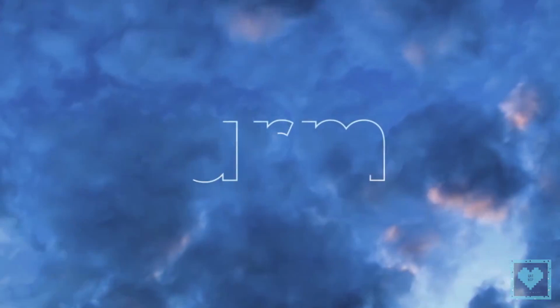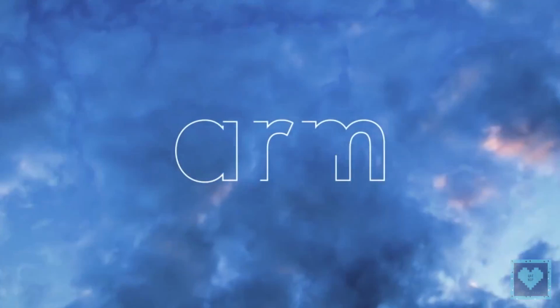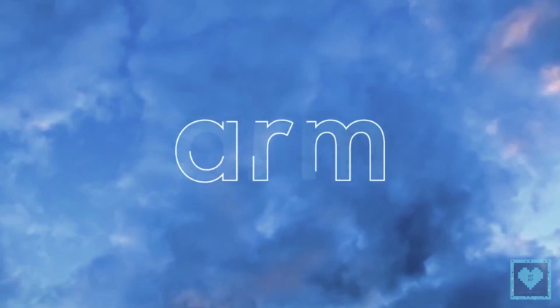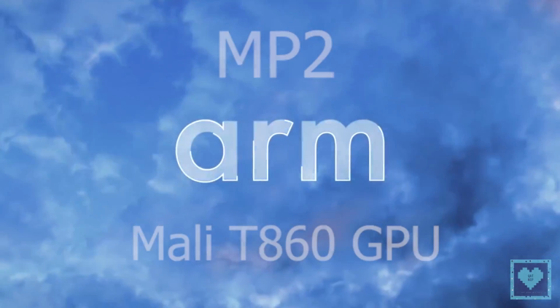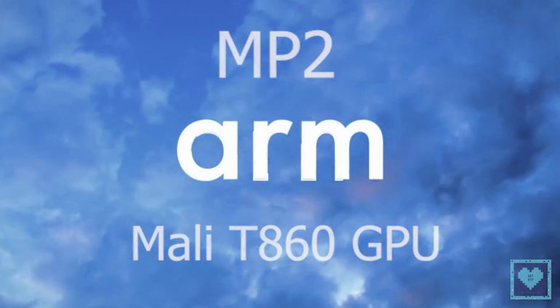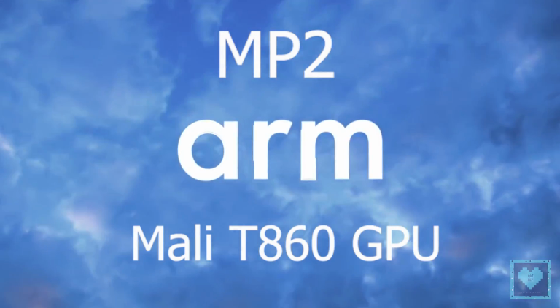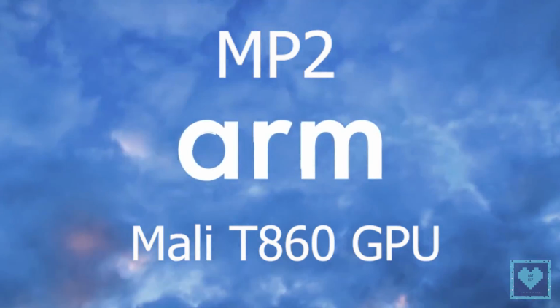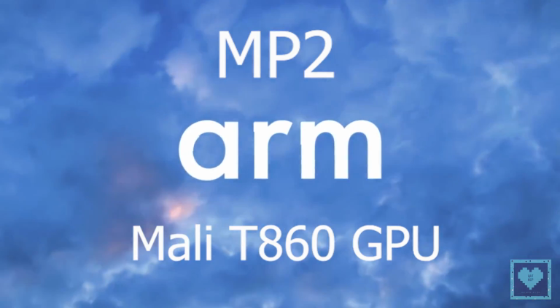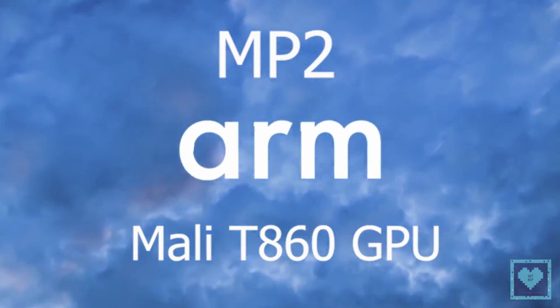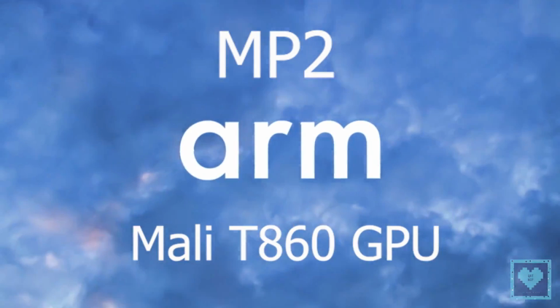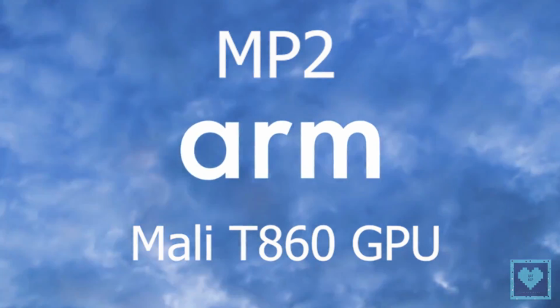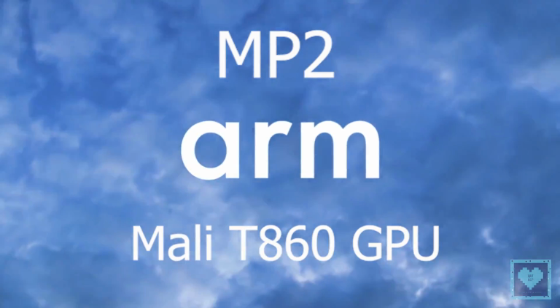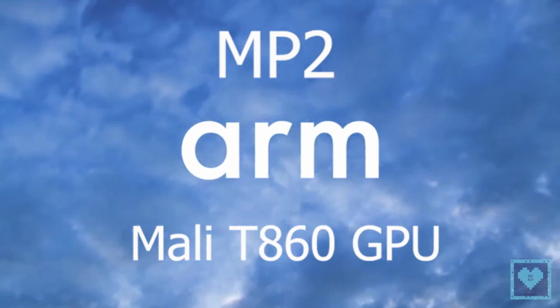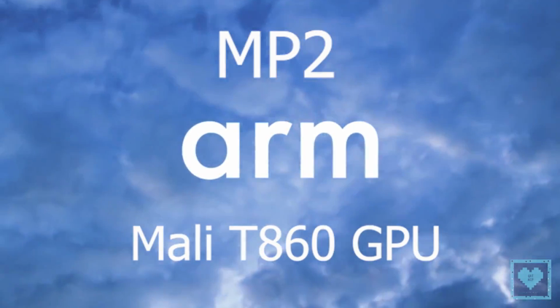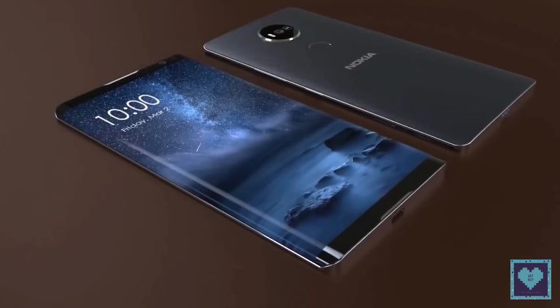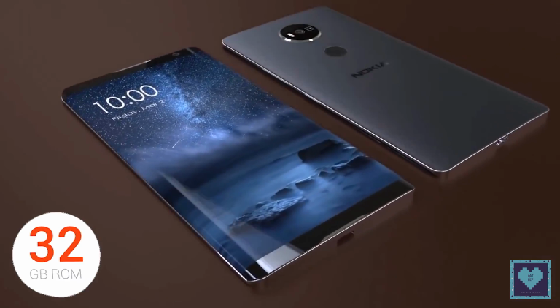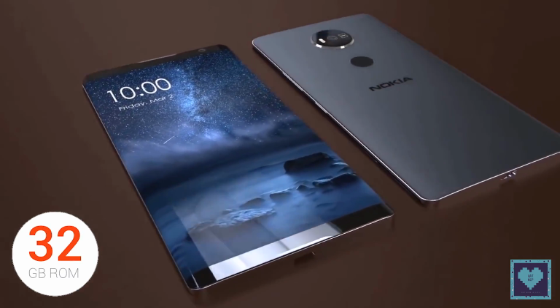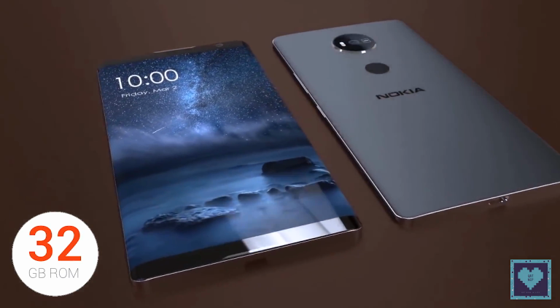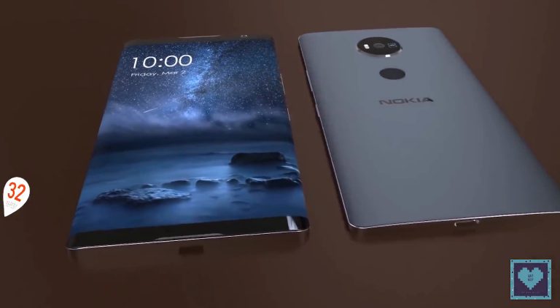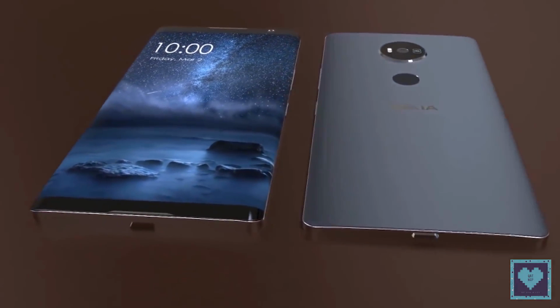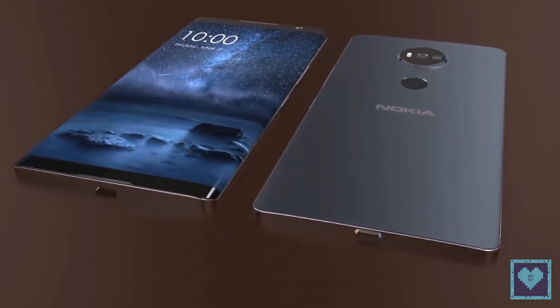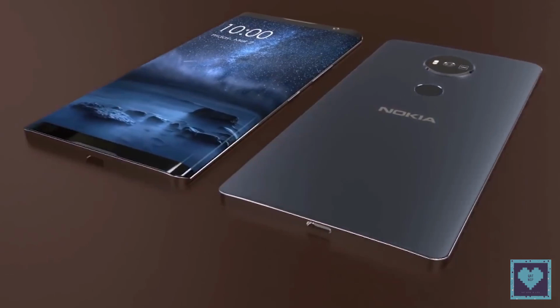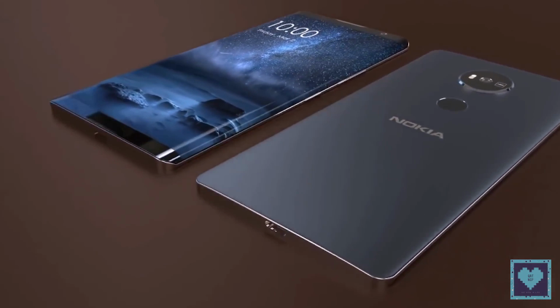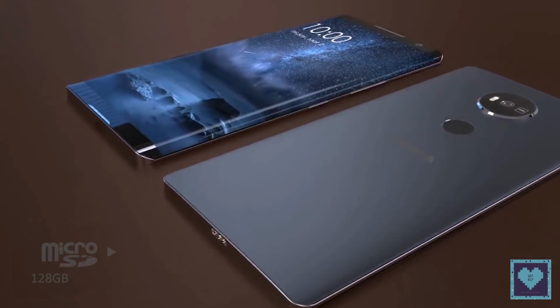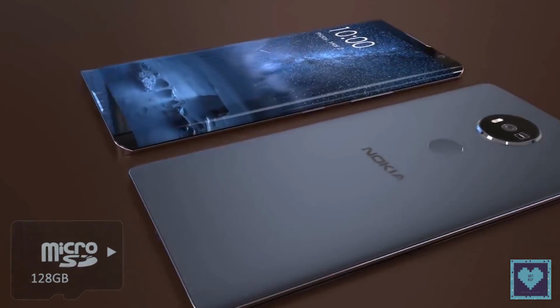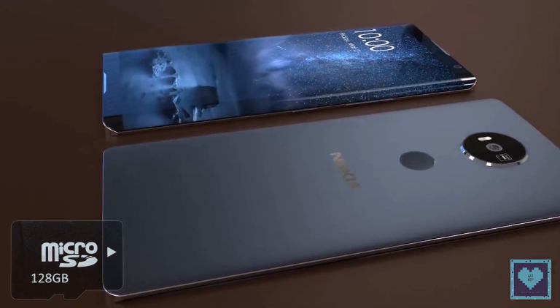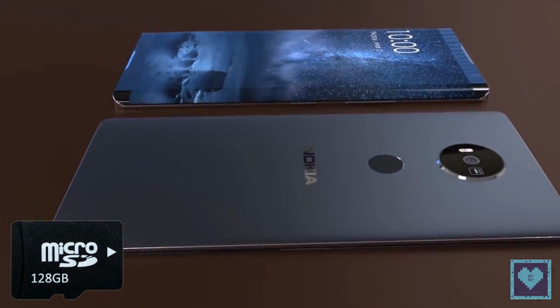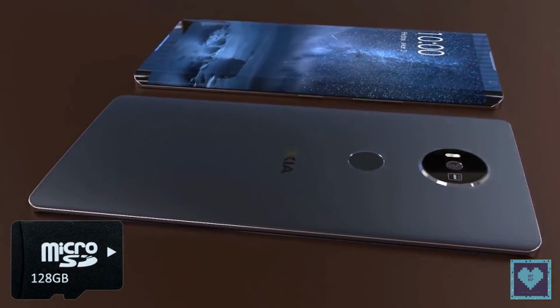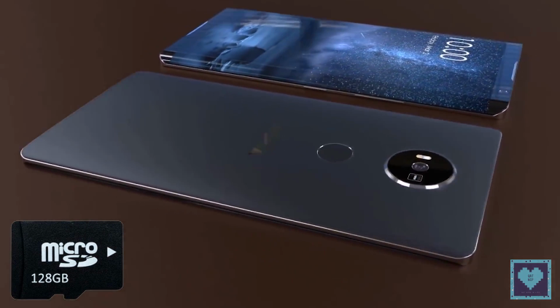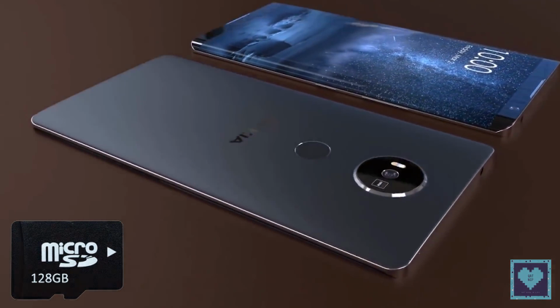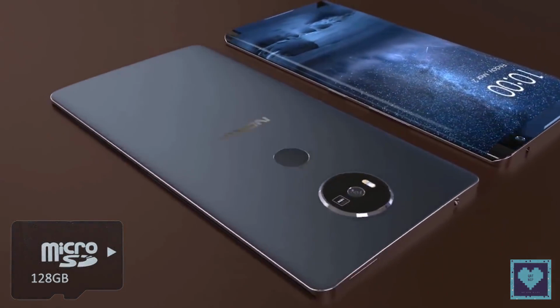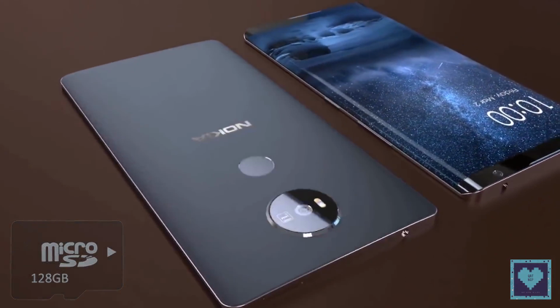Onboard will be an MP2 or dual-core version of Mali's T860 GPU and 32GB of internal storage, which can be further expanded up to 128GB via a microSD card.